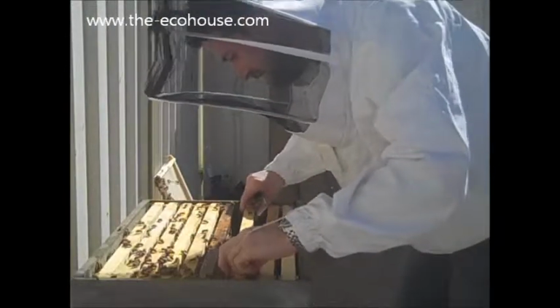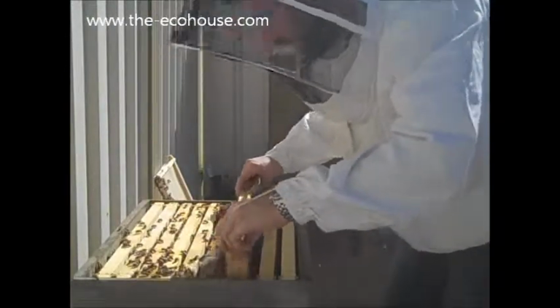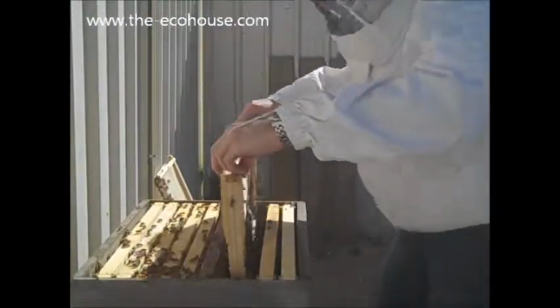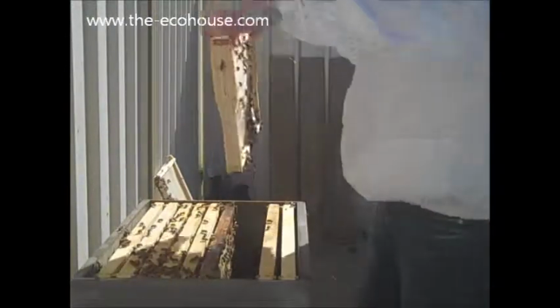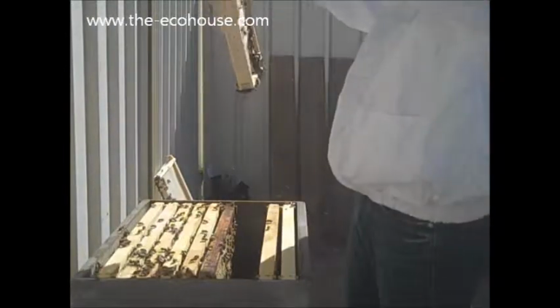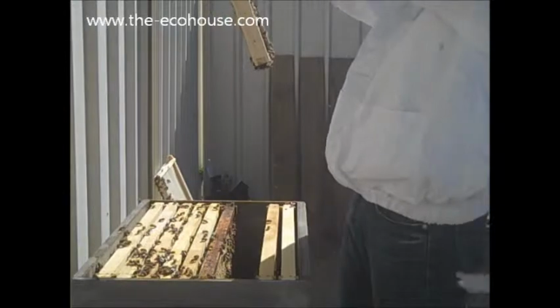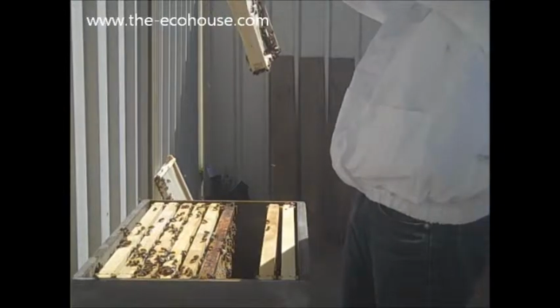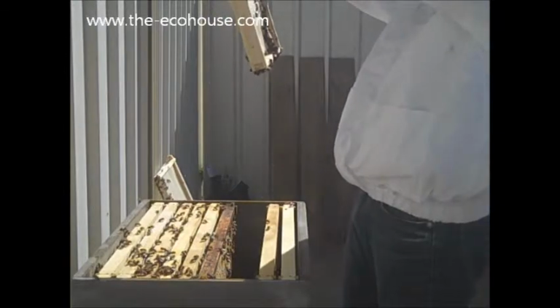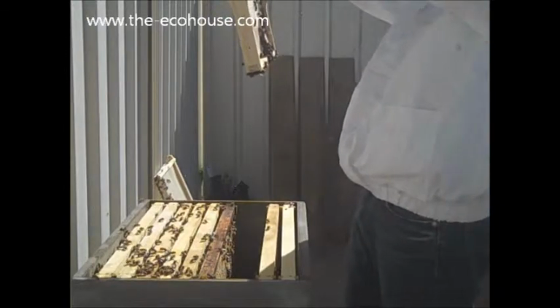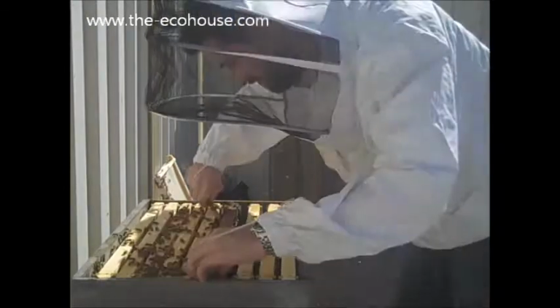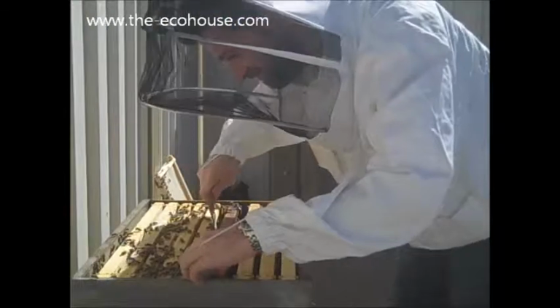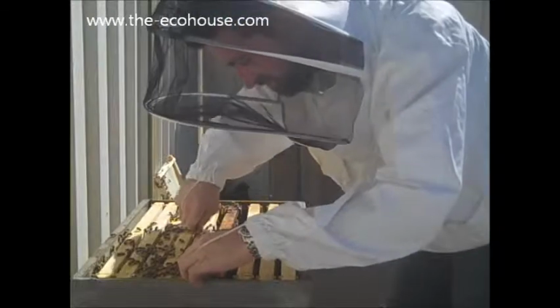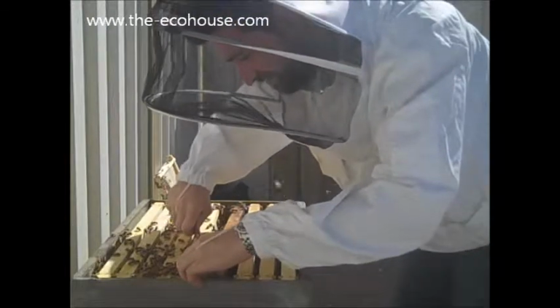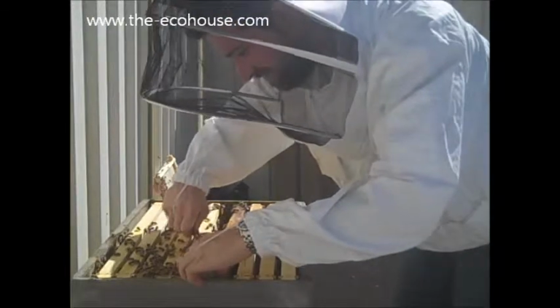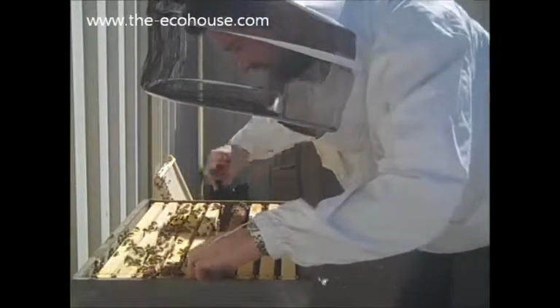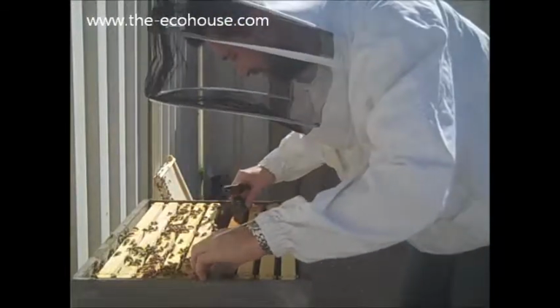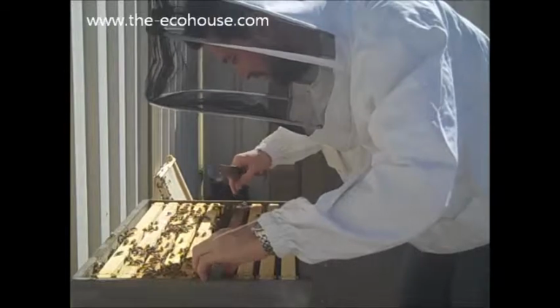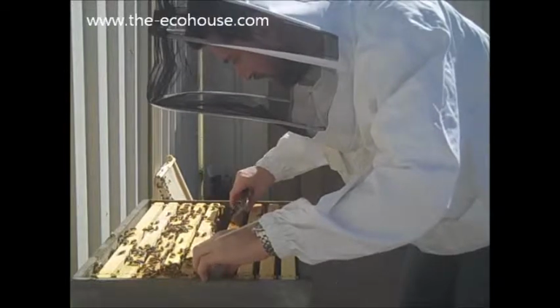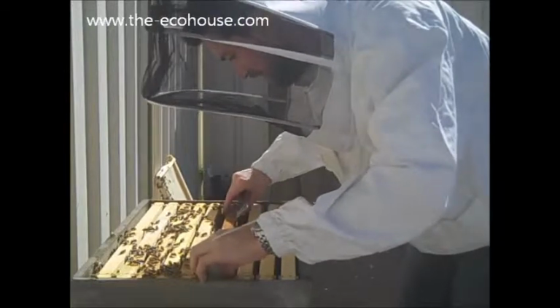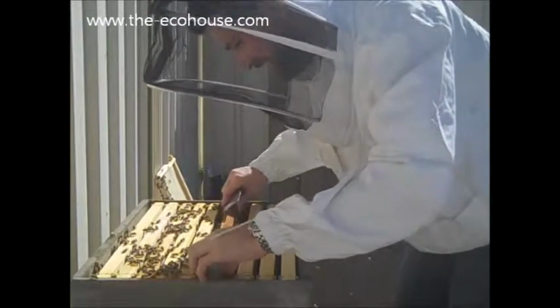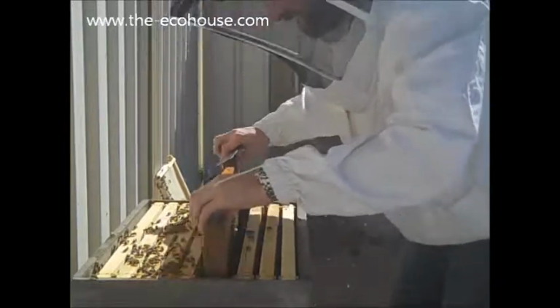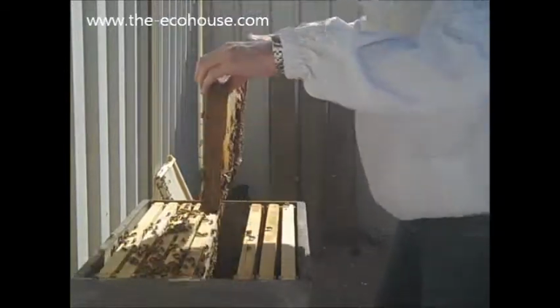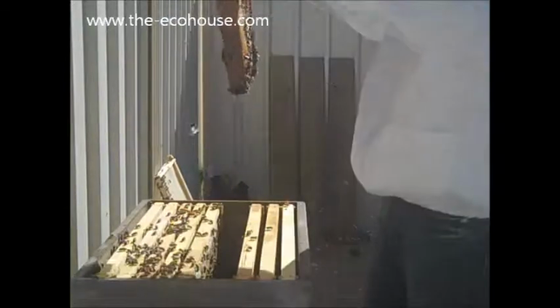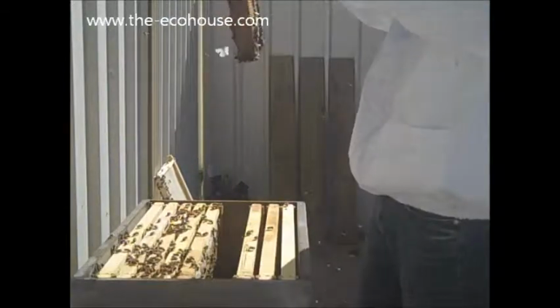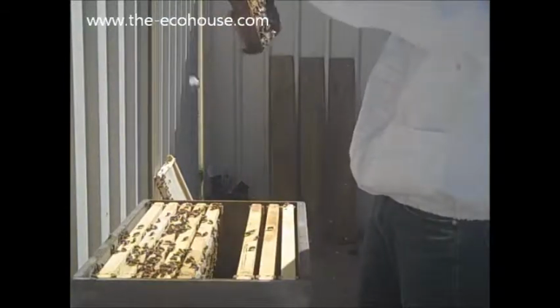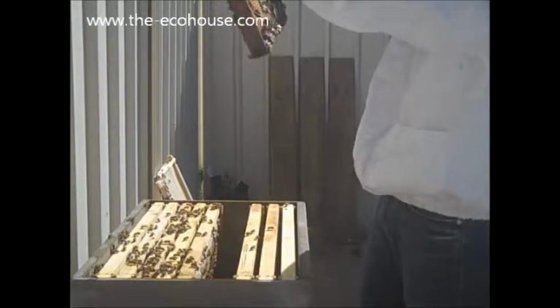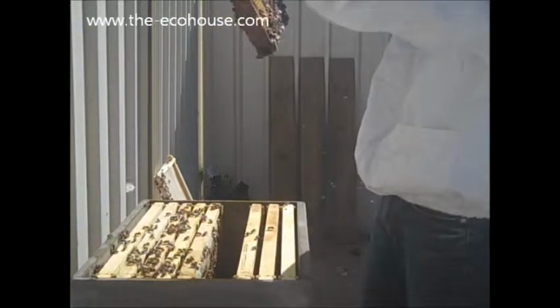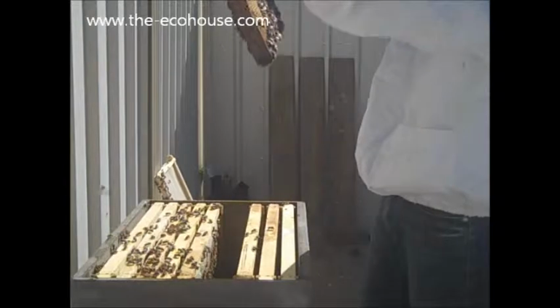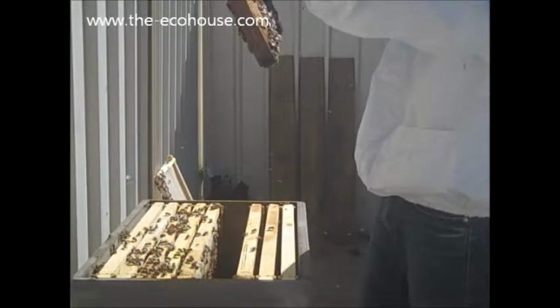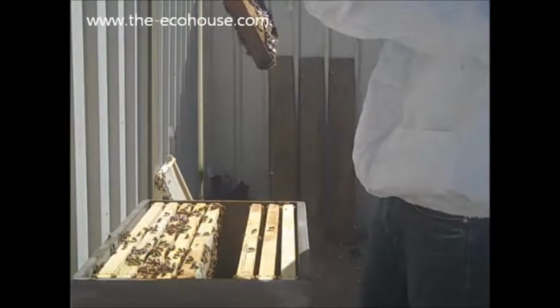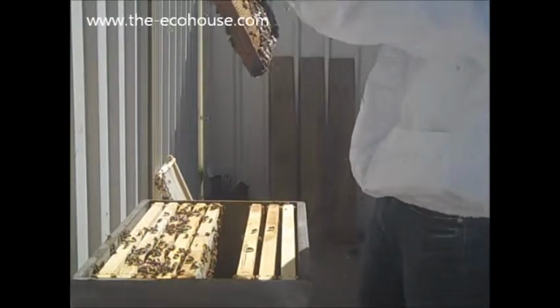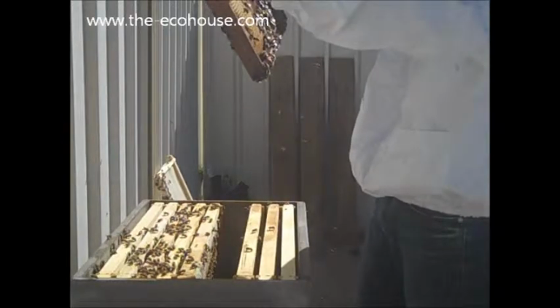So it's got honey in here, pollen in here. It's all supposed to be in one central area. It's really nice. Look at that big factor.